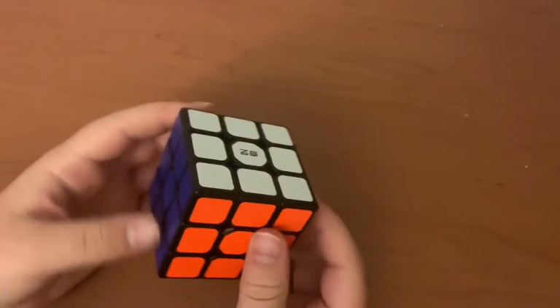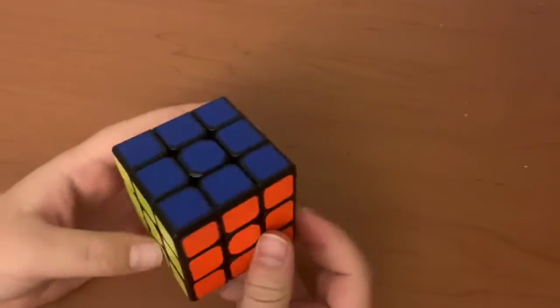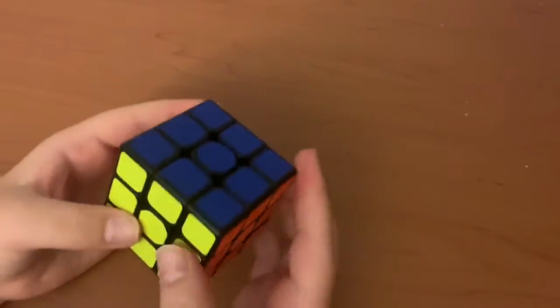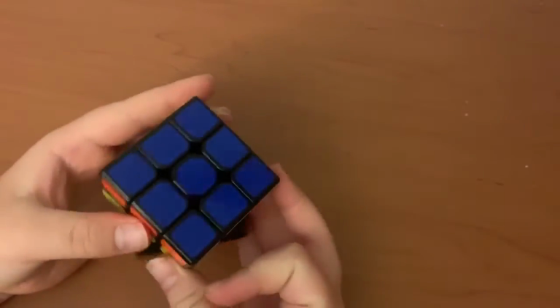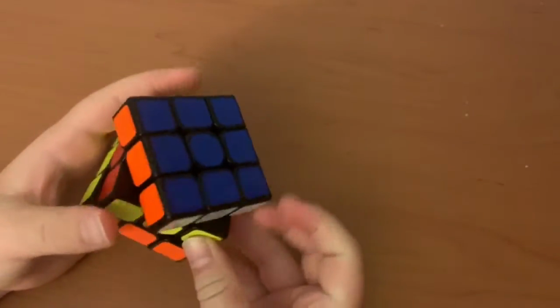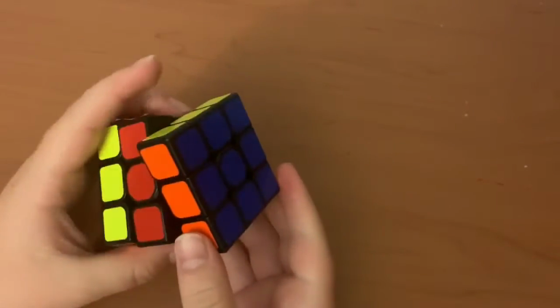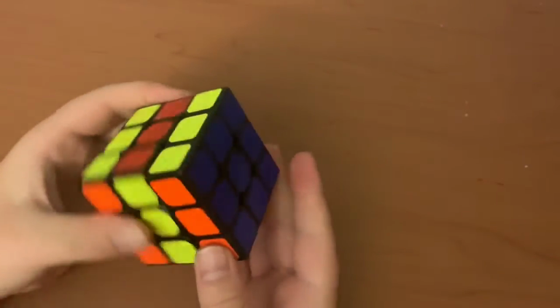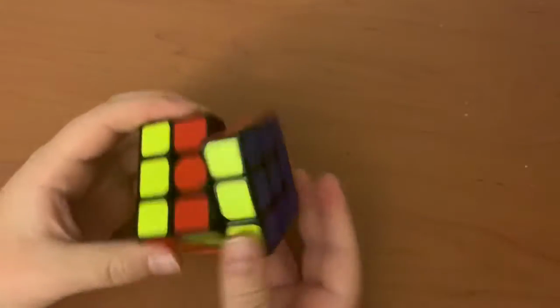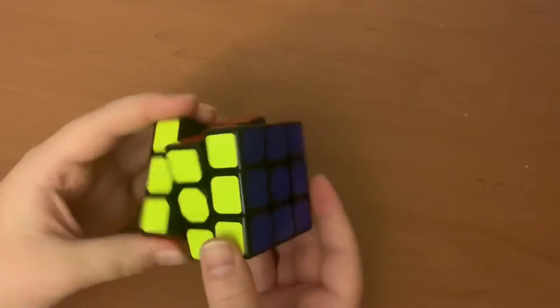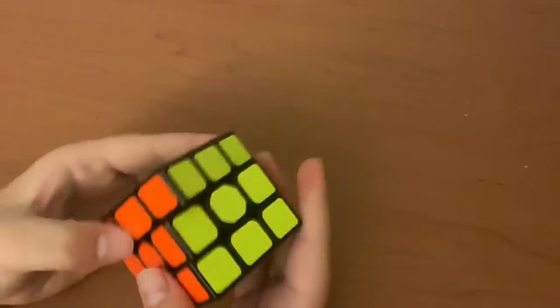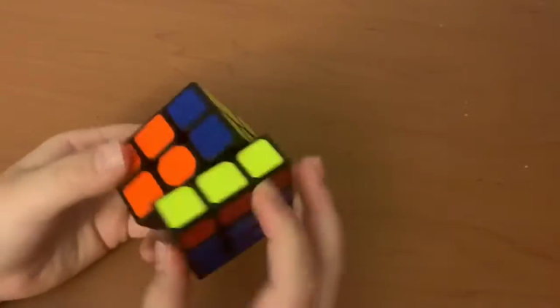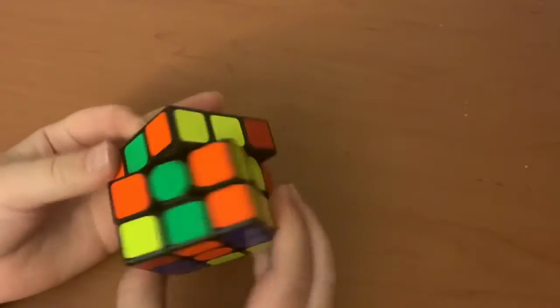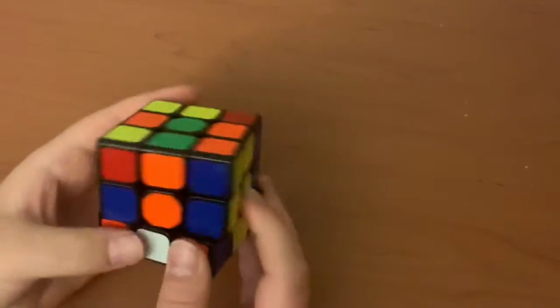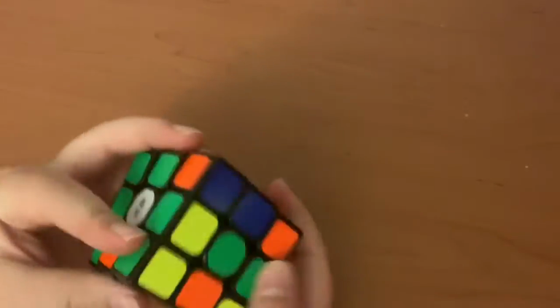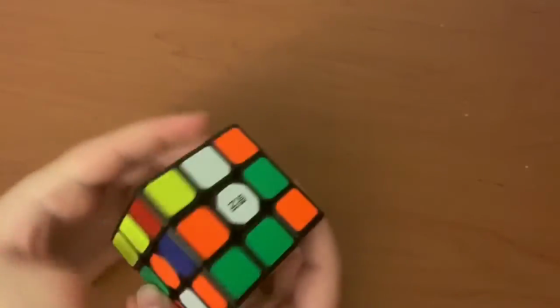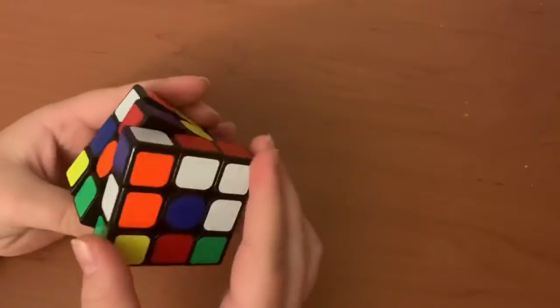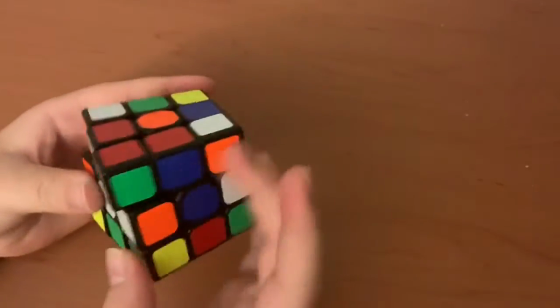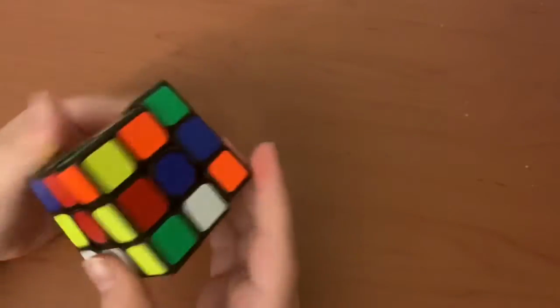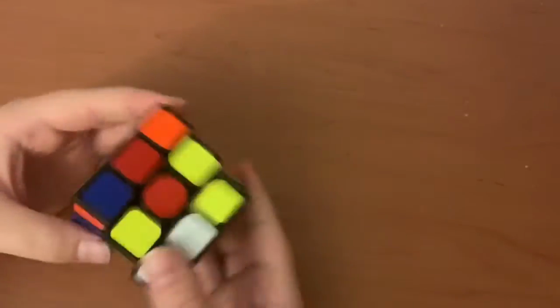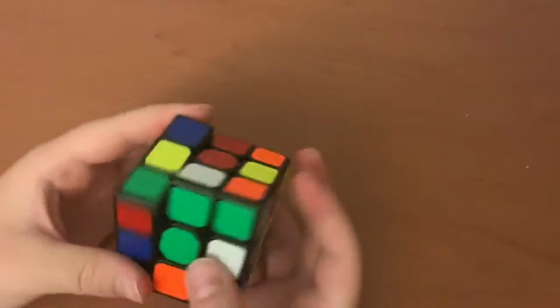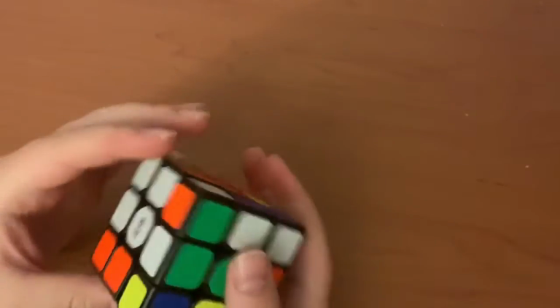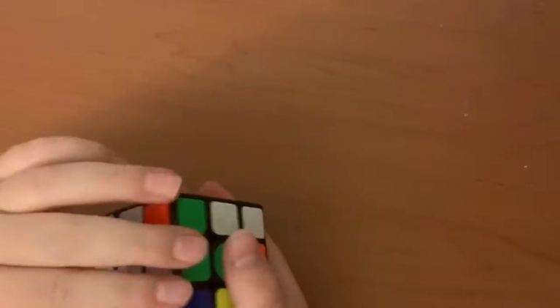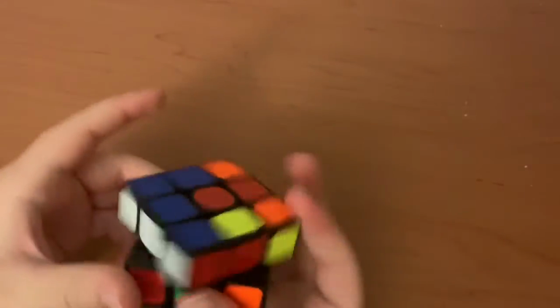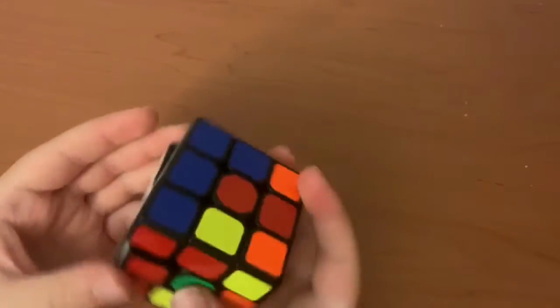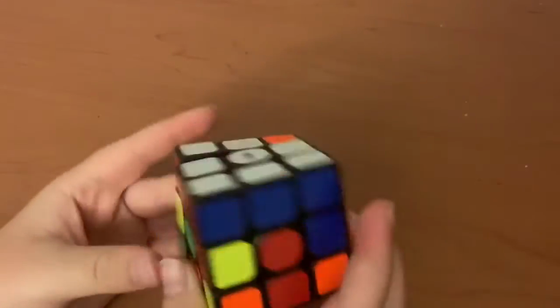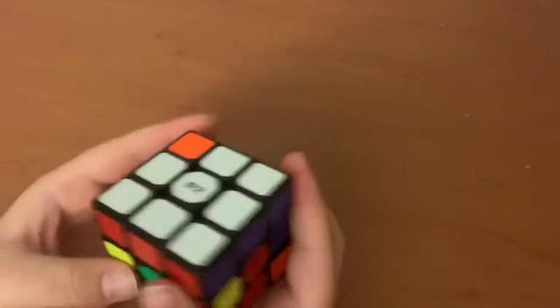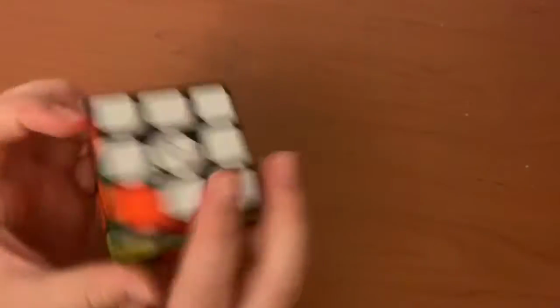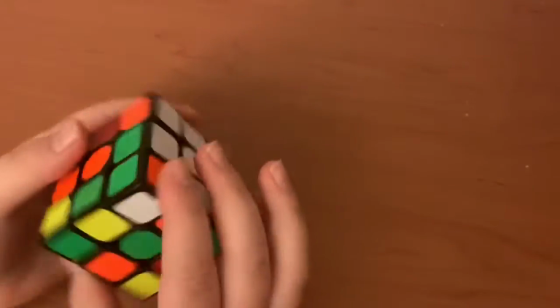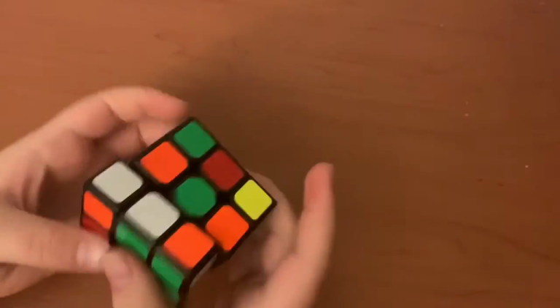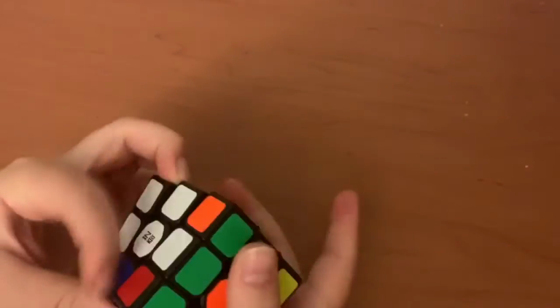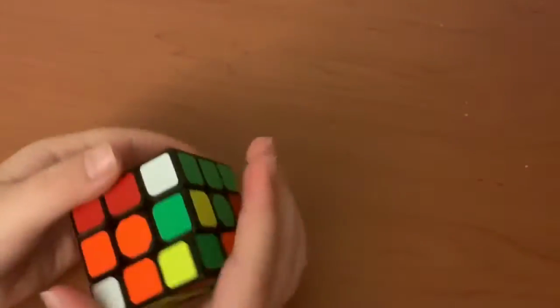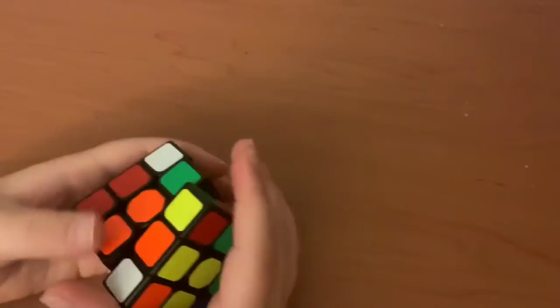So I'll just do a quick solve on it. I am really out of practice.